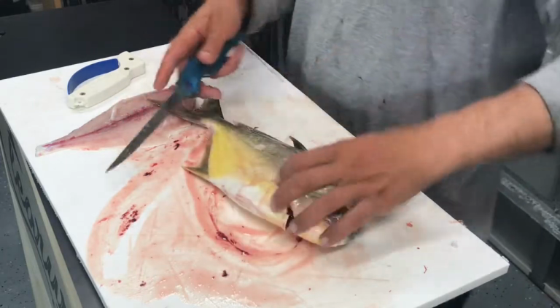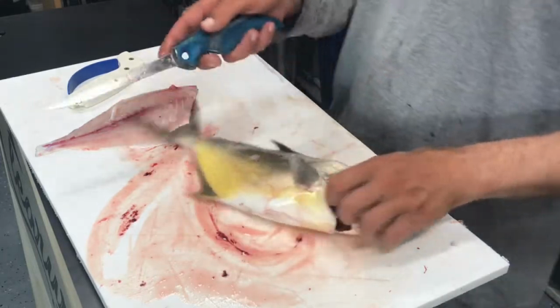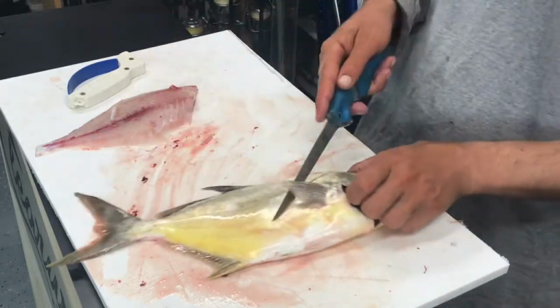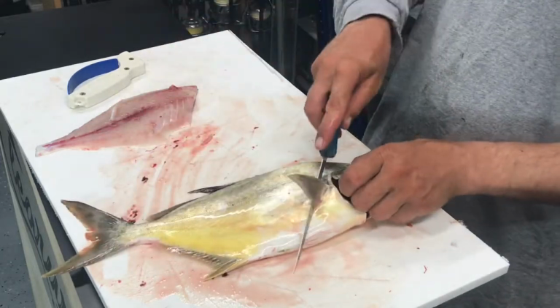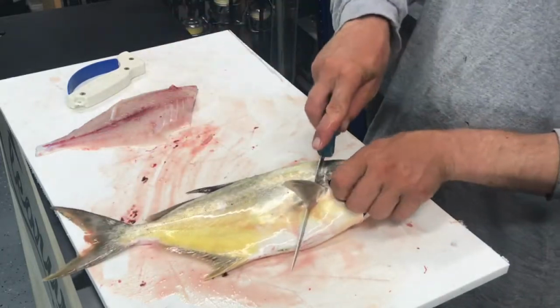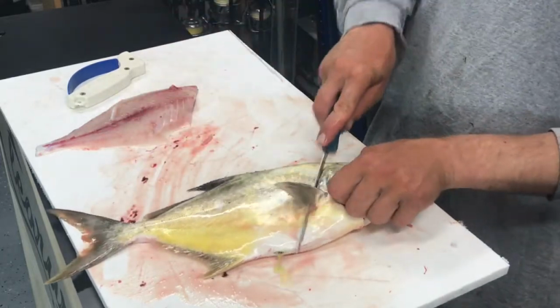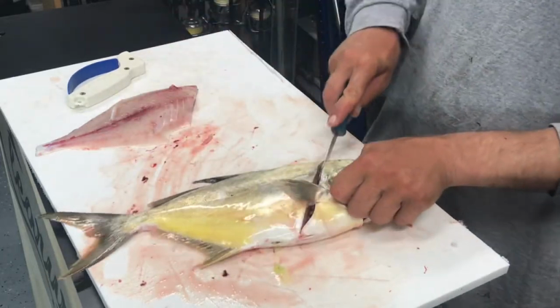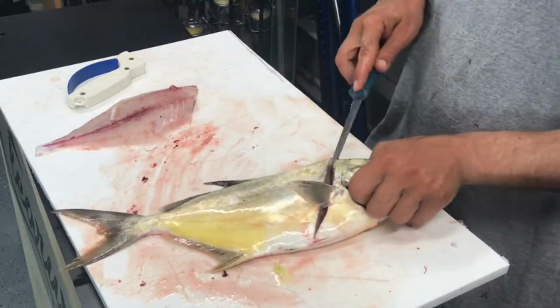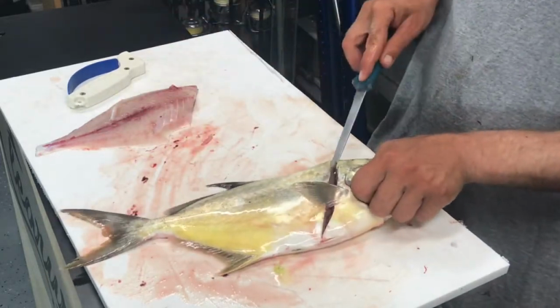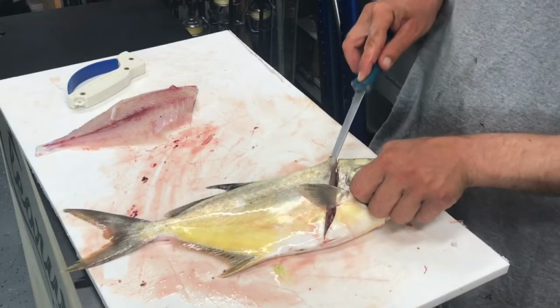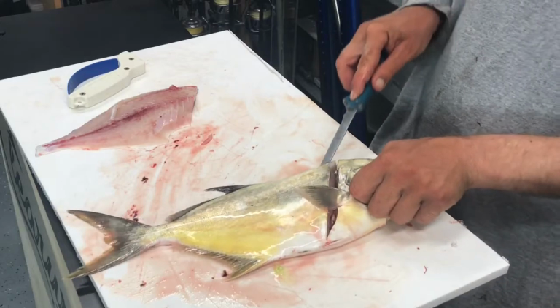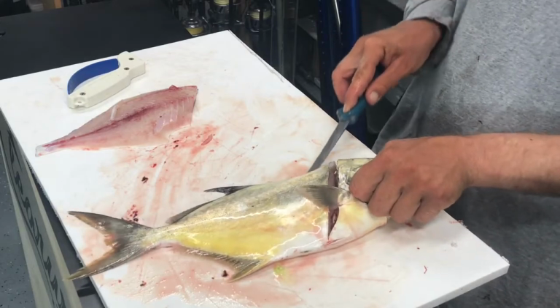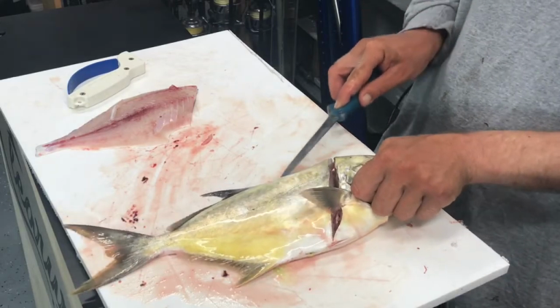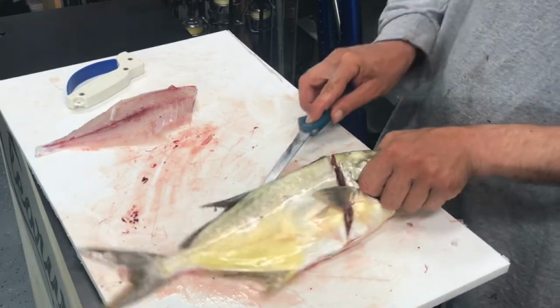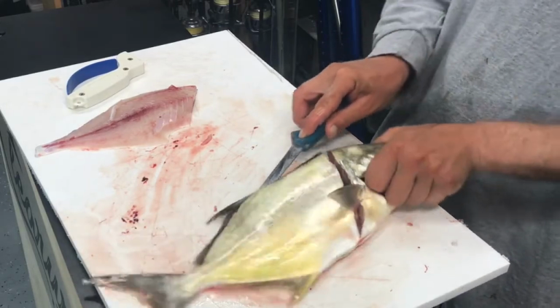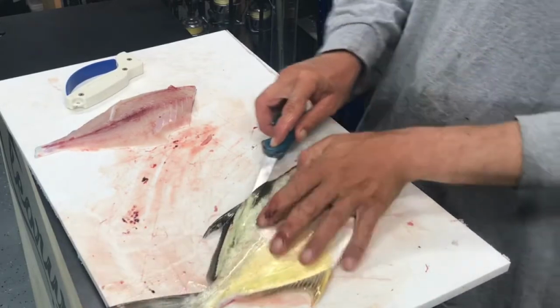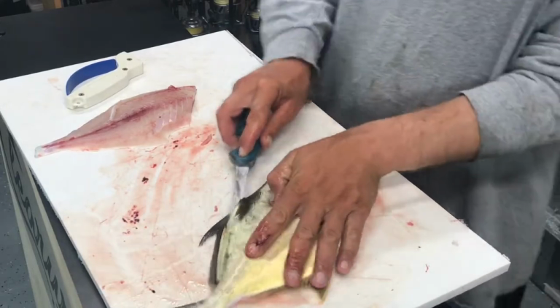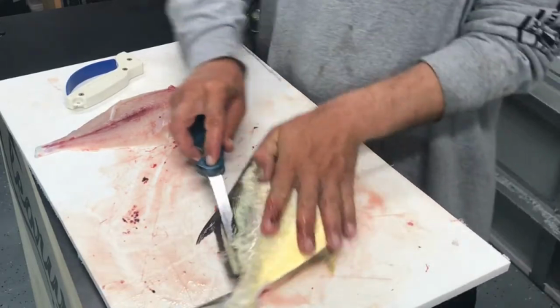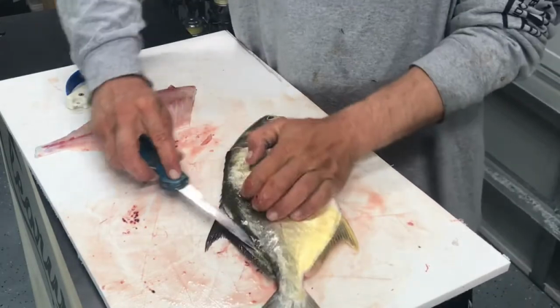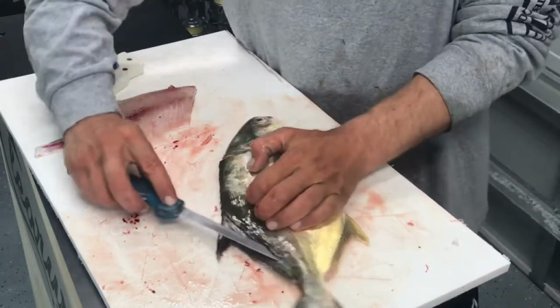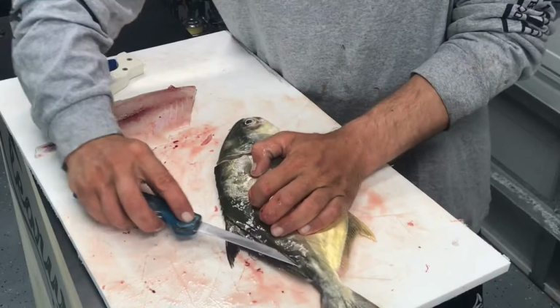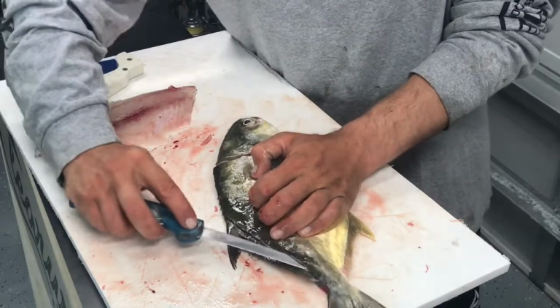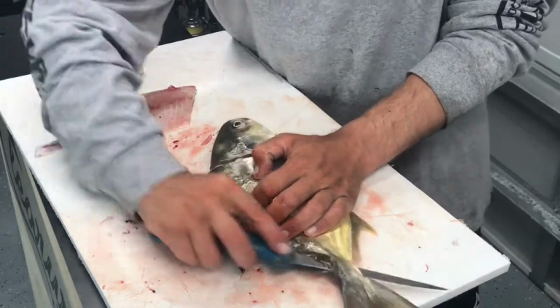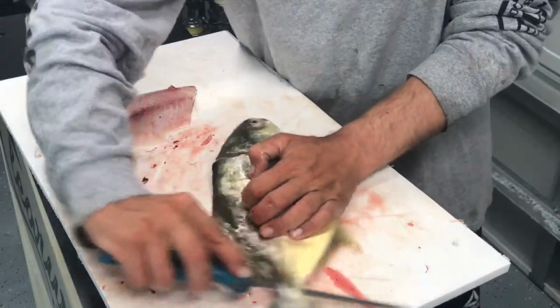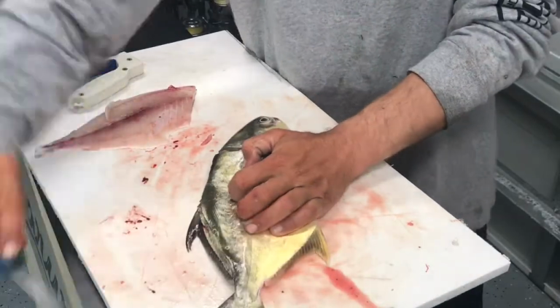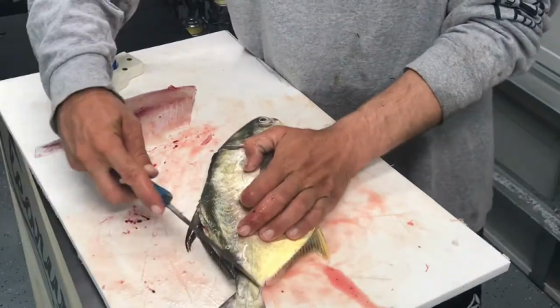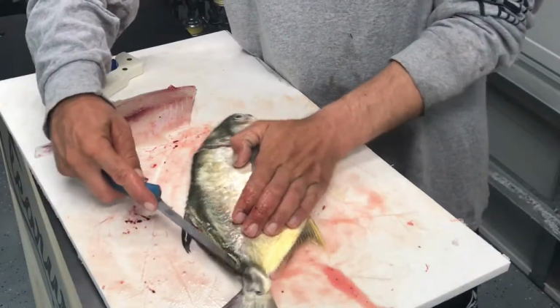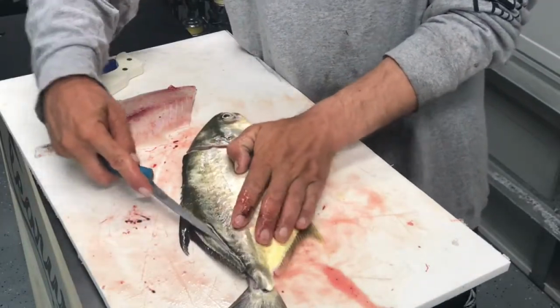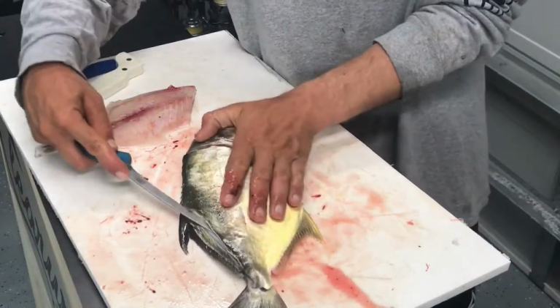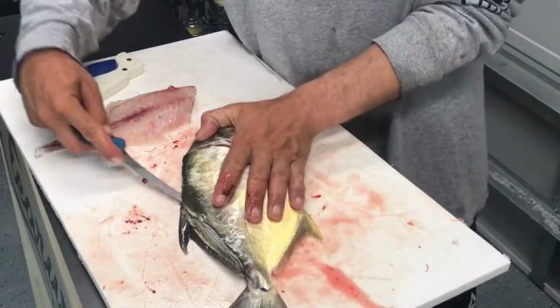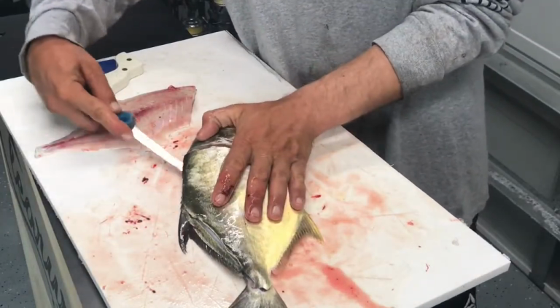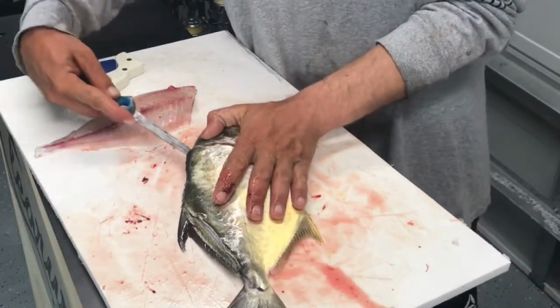We're going to take the knife again, run it along the back of the head, then turn it and run it along the back of the fish just to open them up. Take the knife and aim it down.